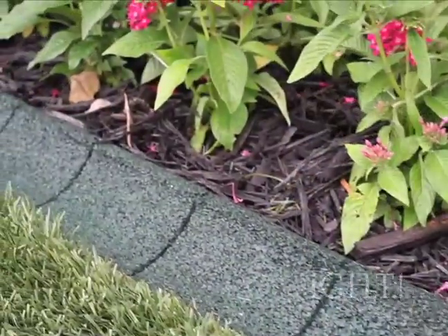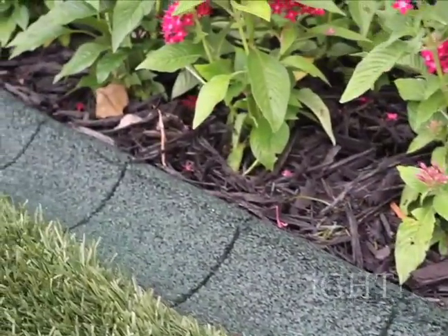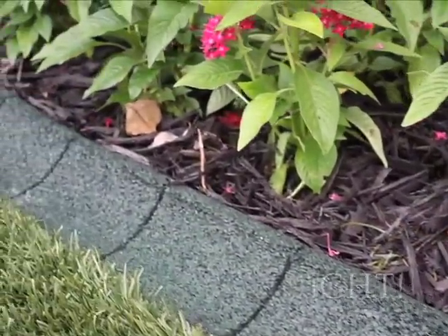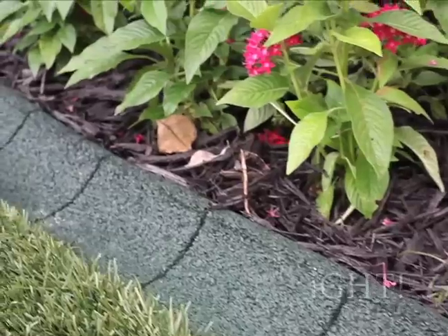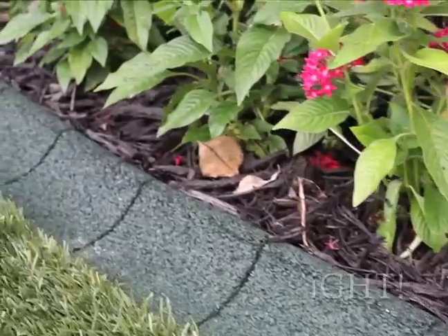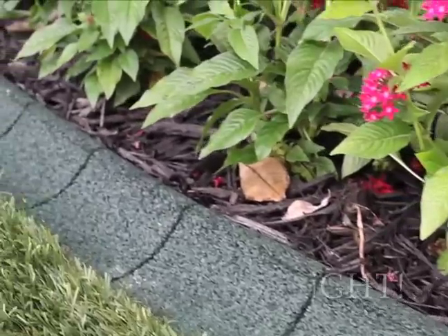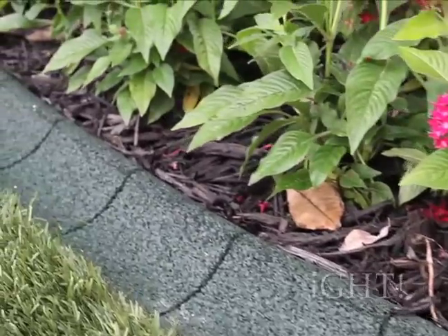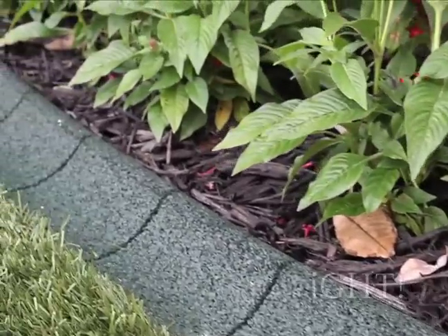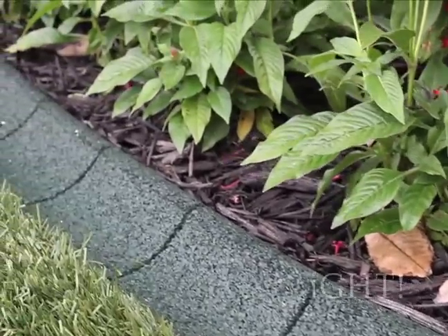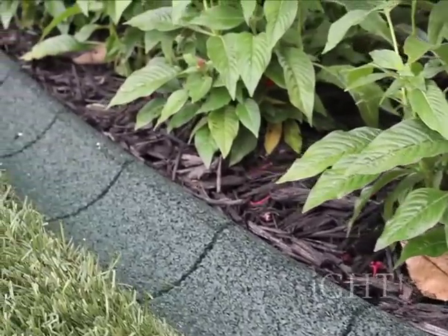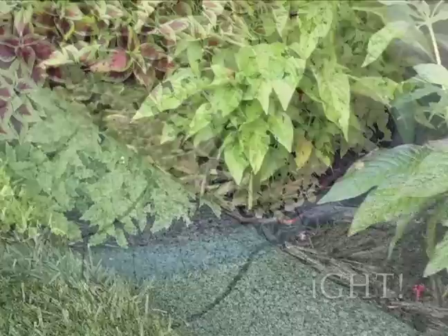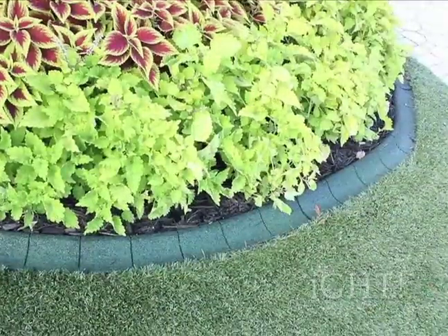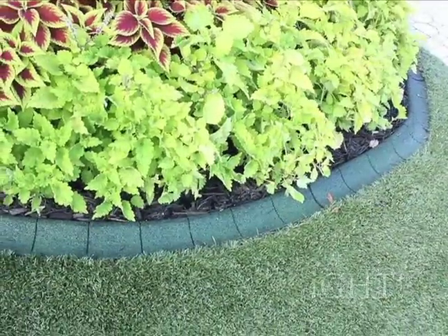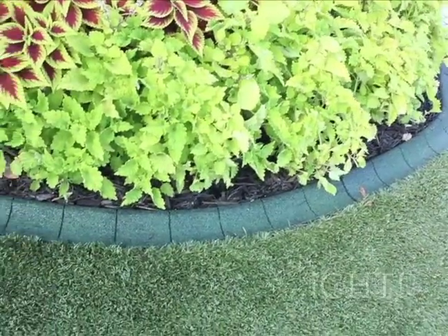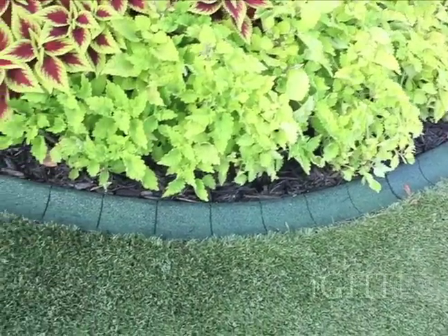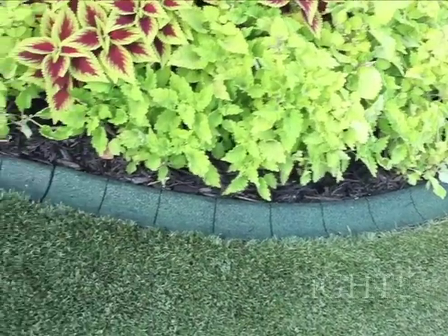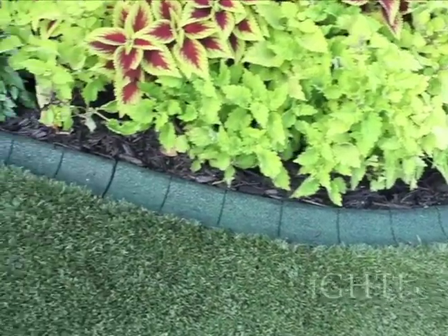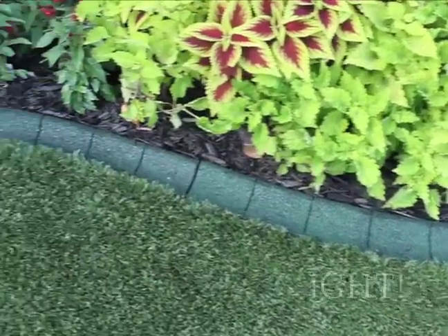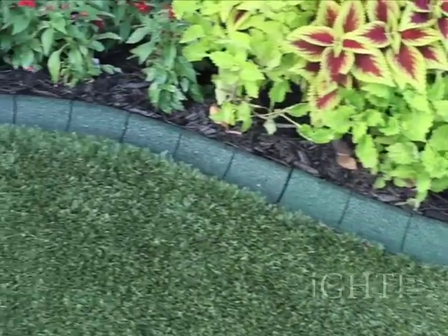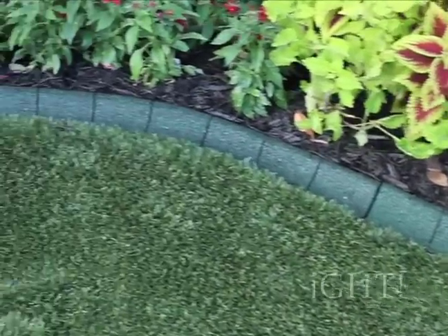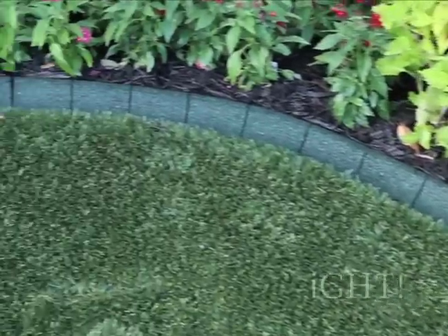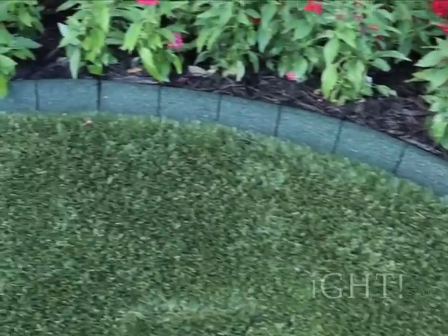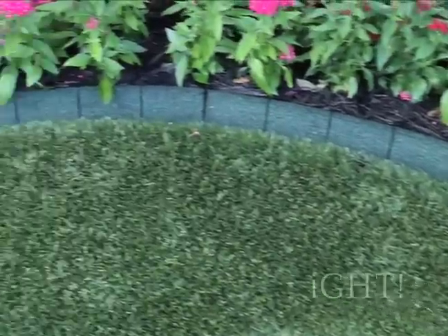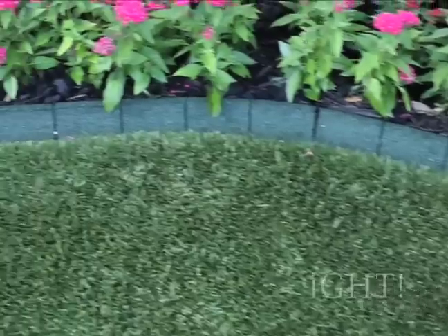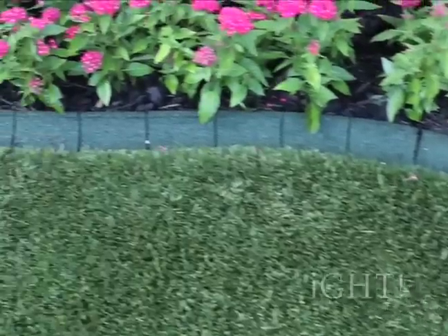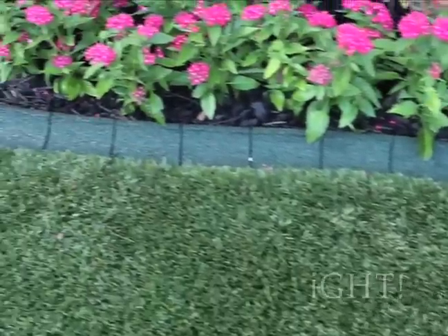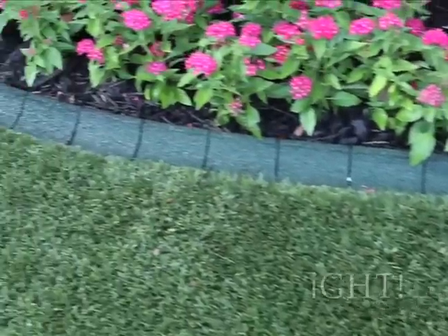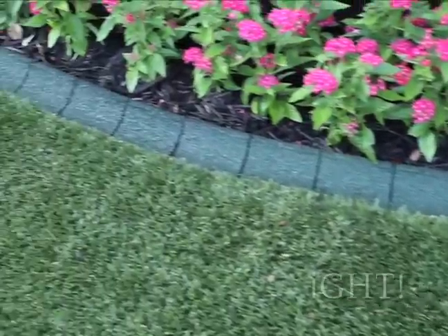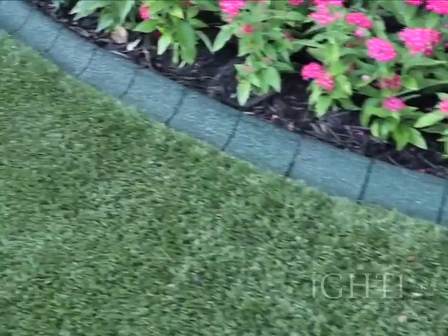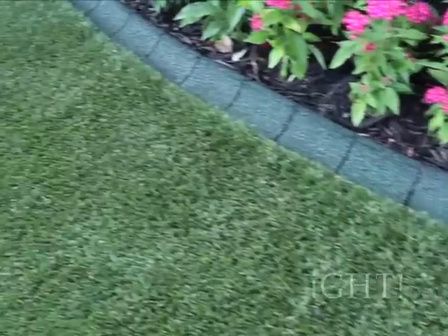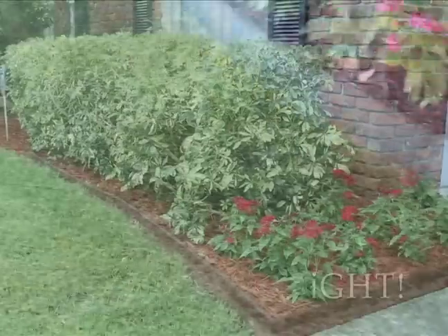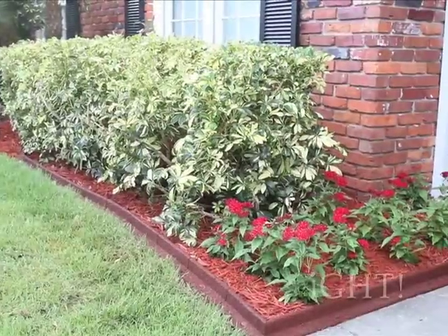Molded from recycled tires, which make them inherently strong and heavy, yet flexible, EcoBoarder is proud to give customers the strength and beauty of stone with the flexibility of rubber.